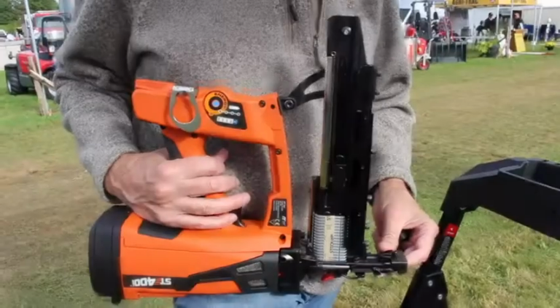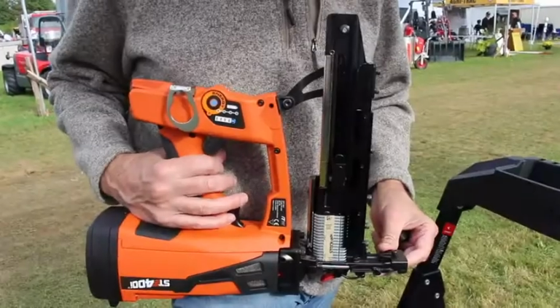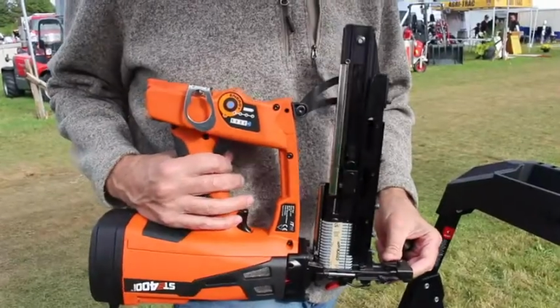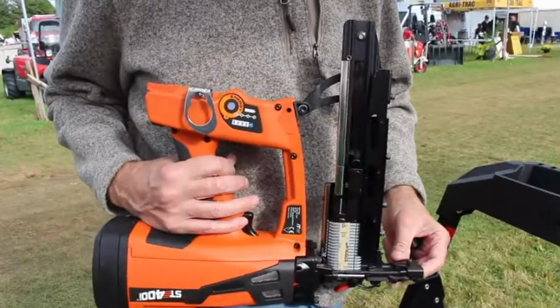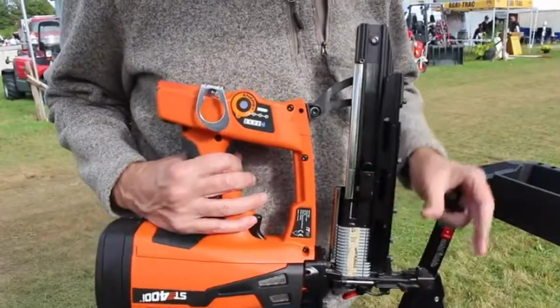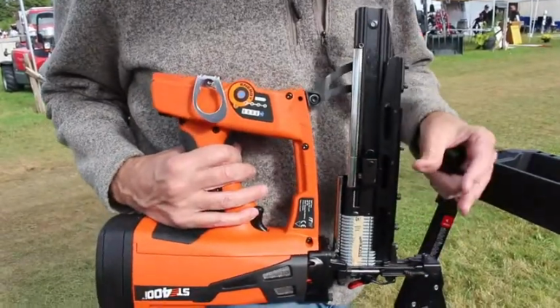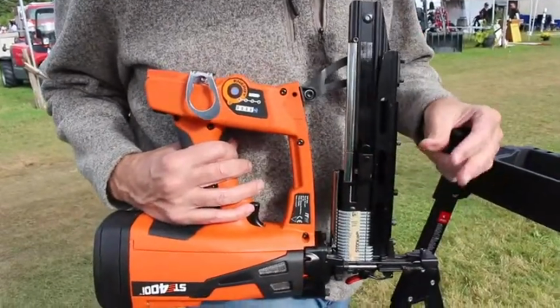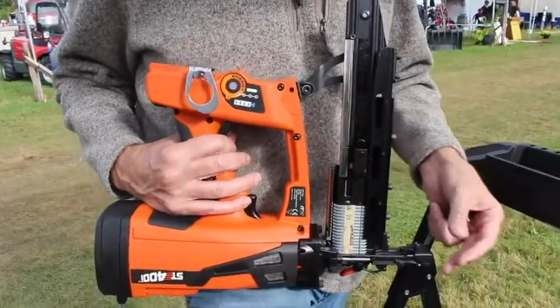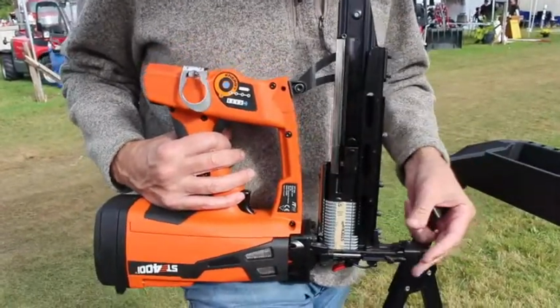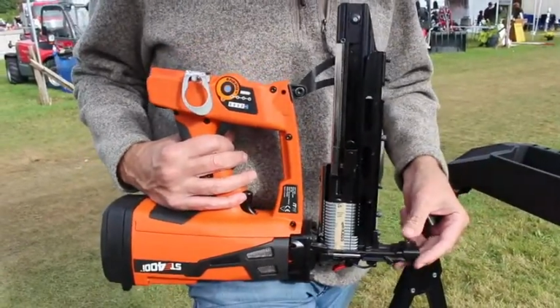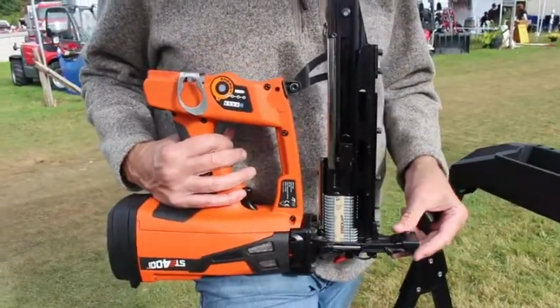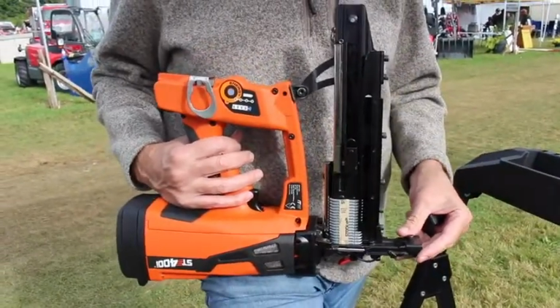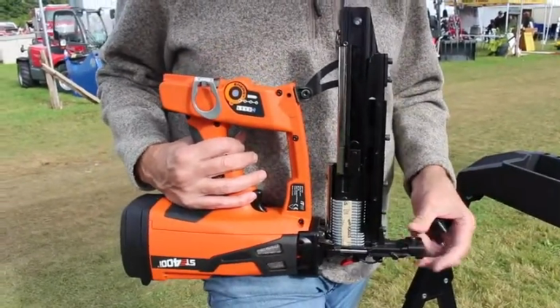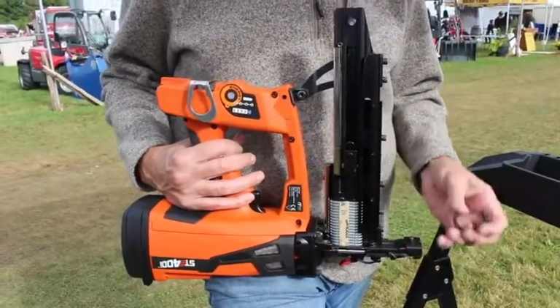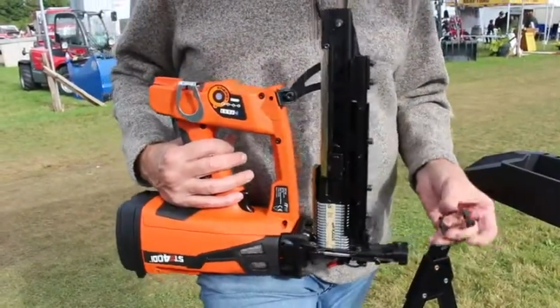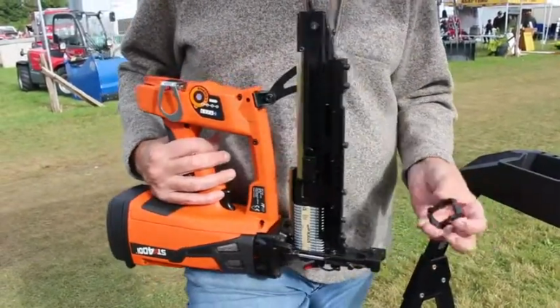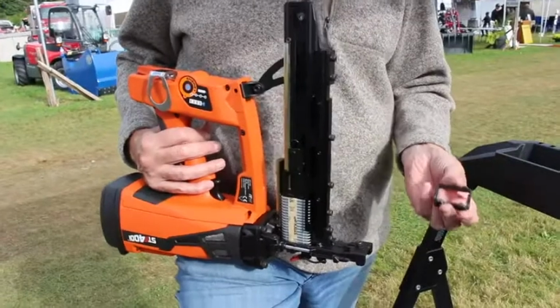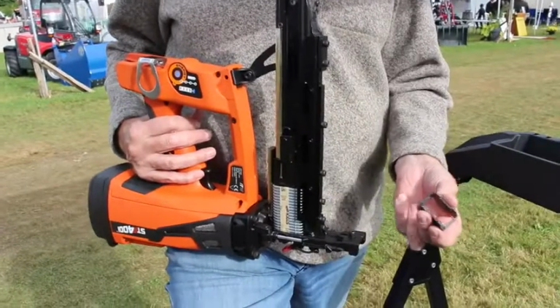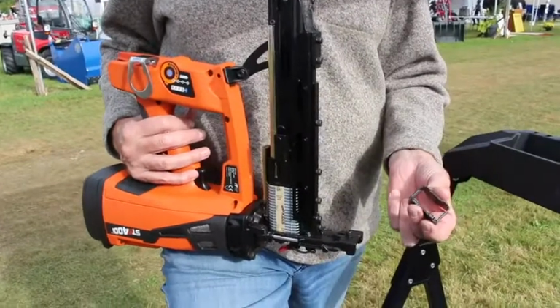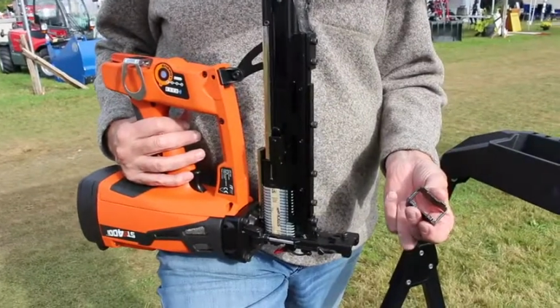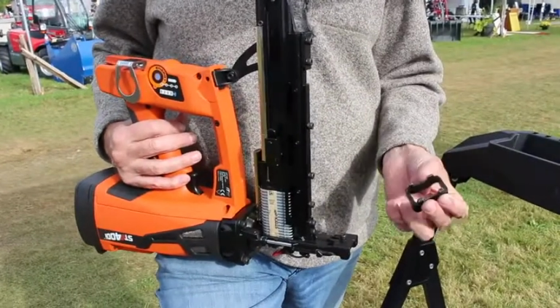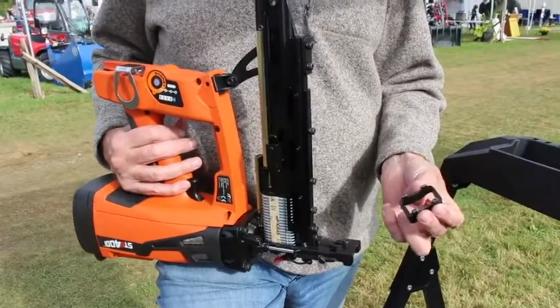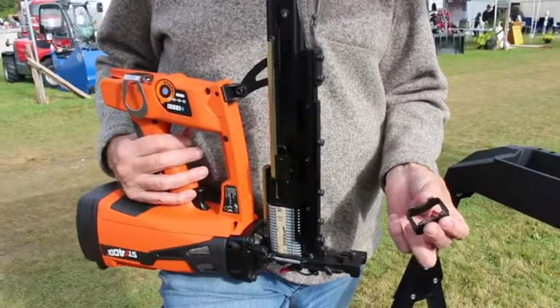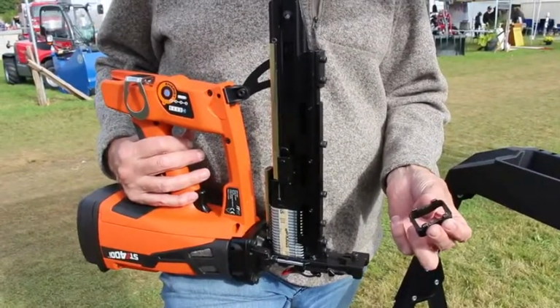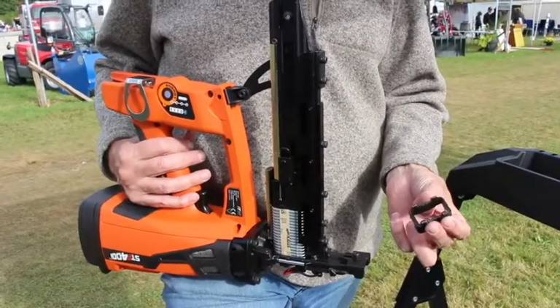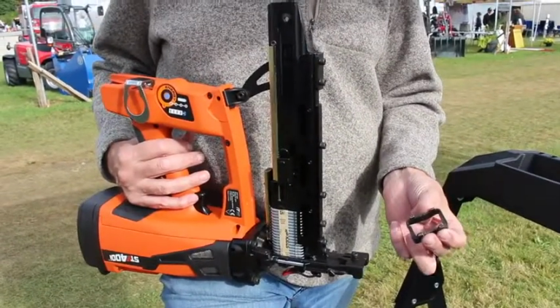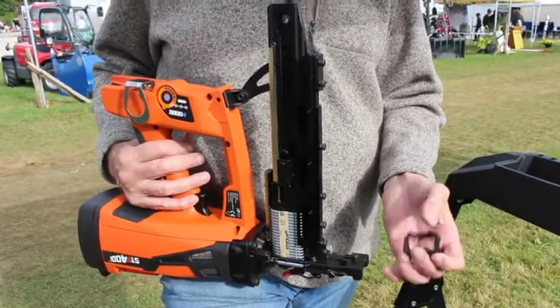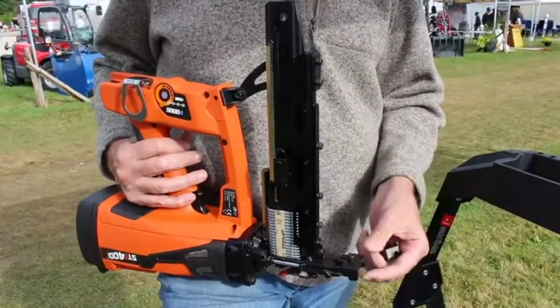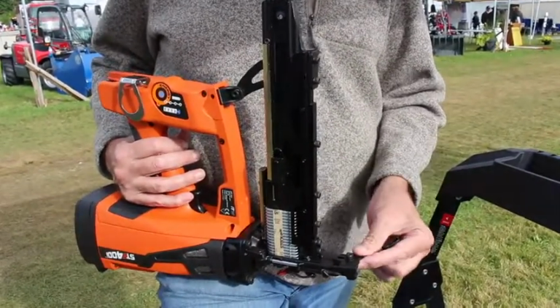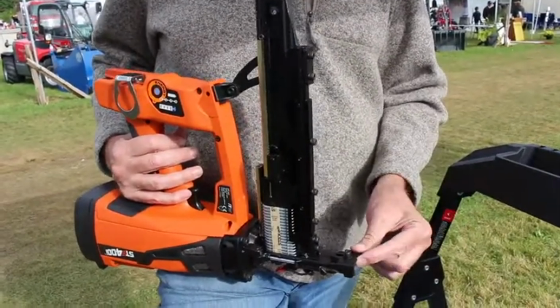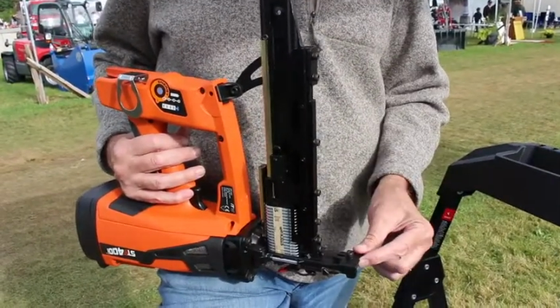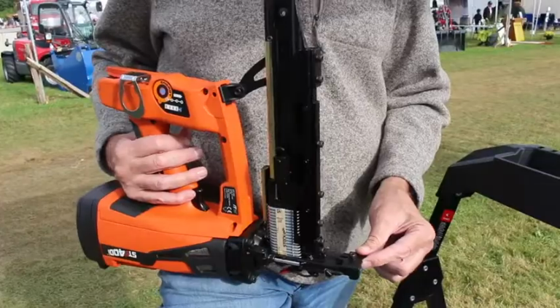With the ST400i, I wanted to show you how to change the tips out on the gun itself. It comes with two tips: a four prong that will give you the correct 45 degree angle for the staples, and it comes with a V notch.